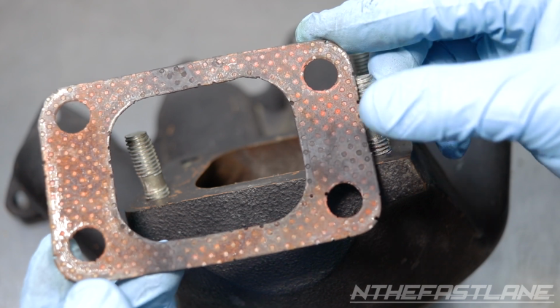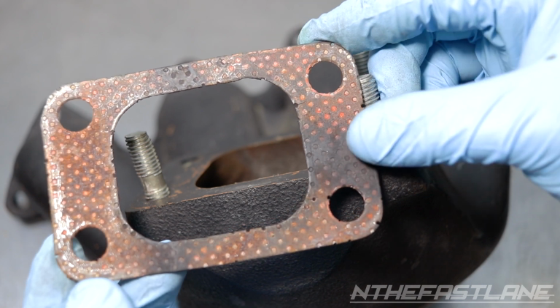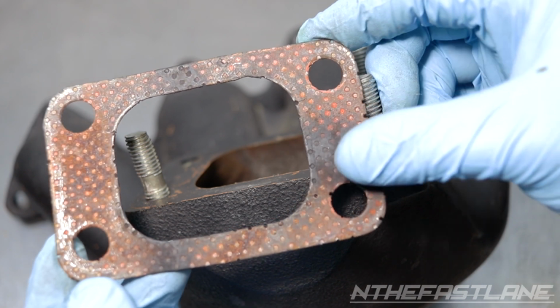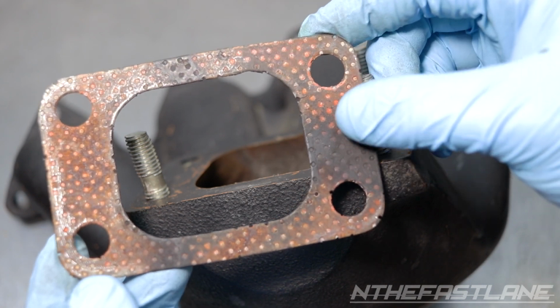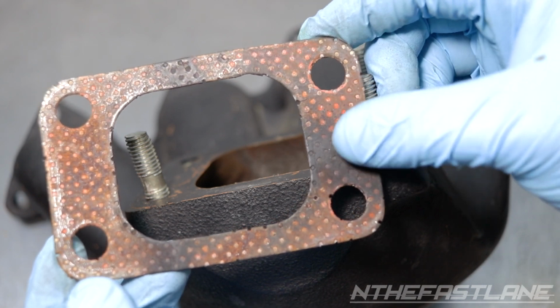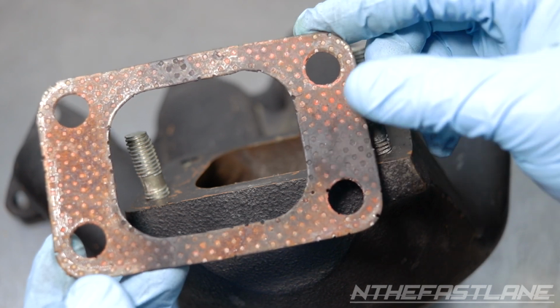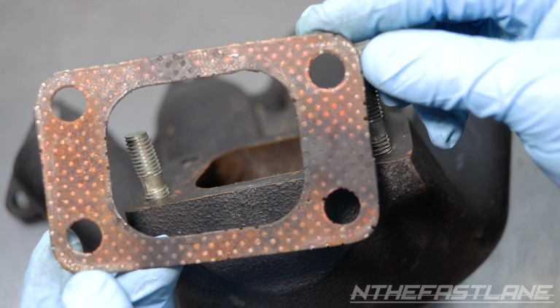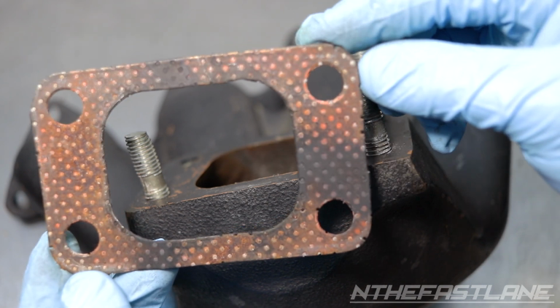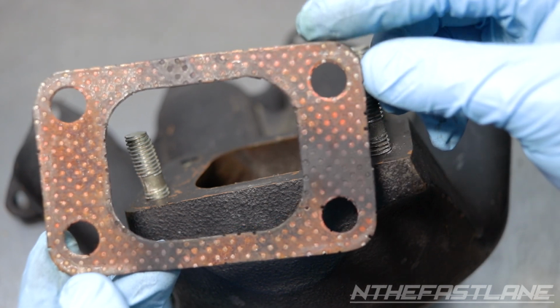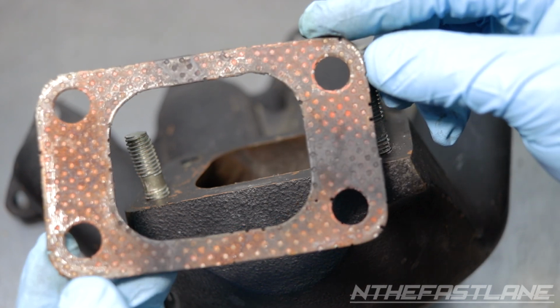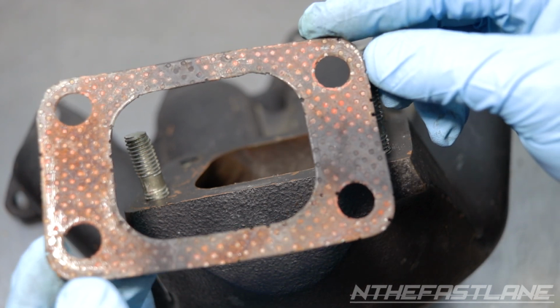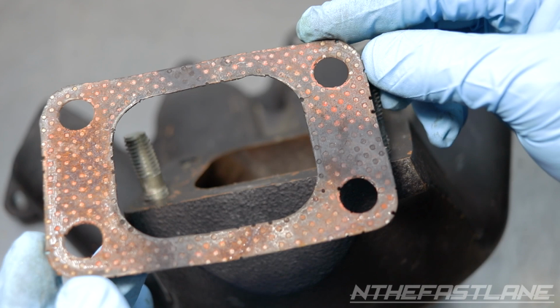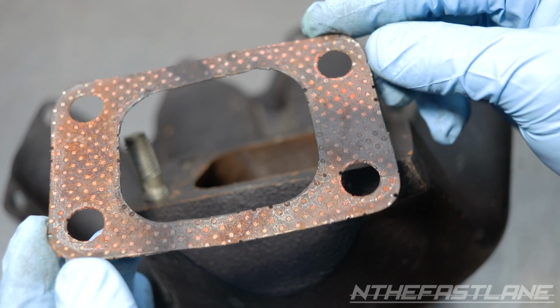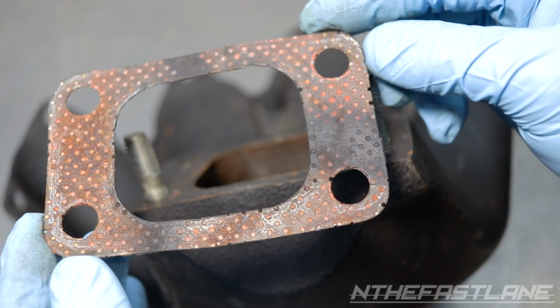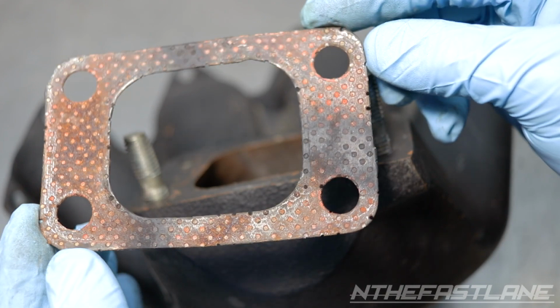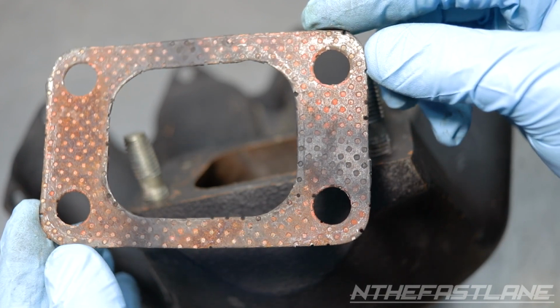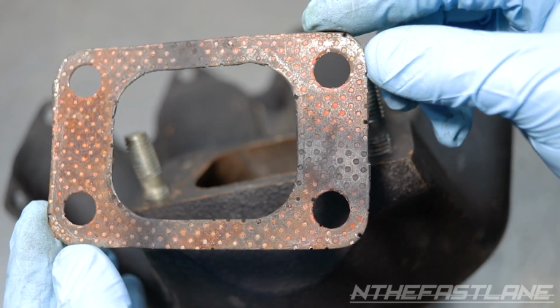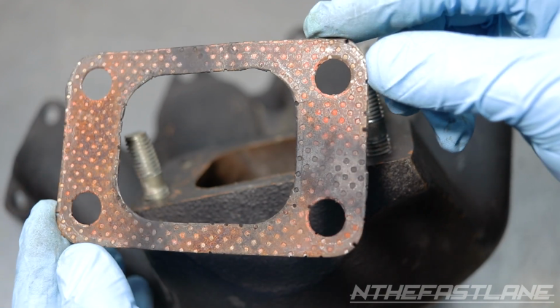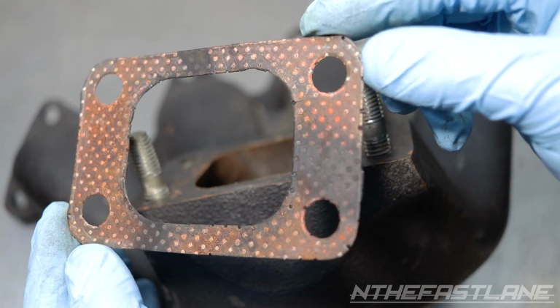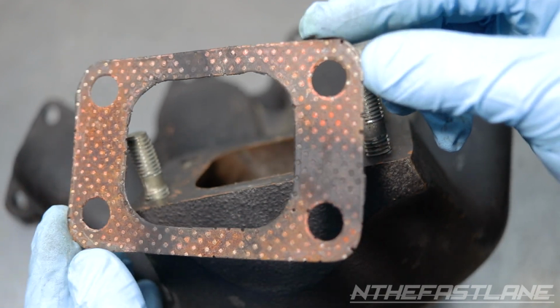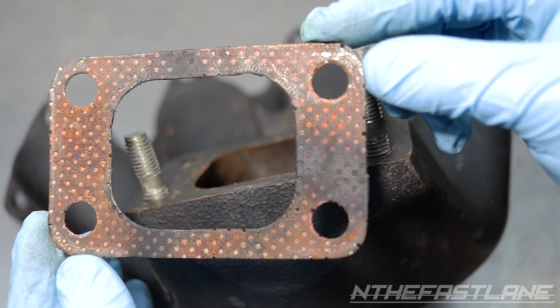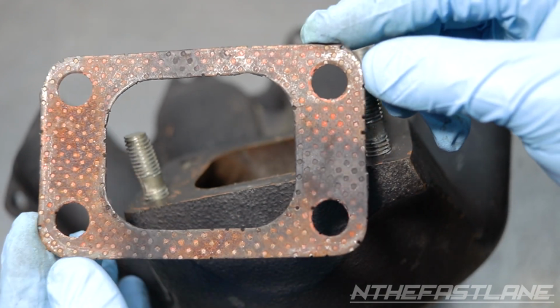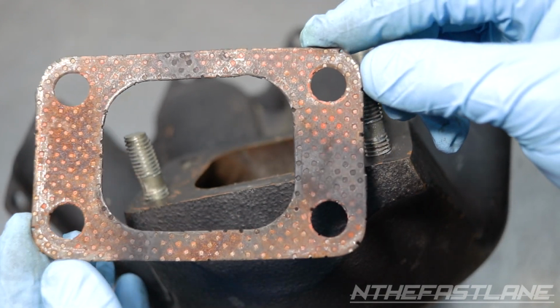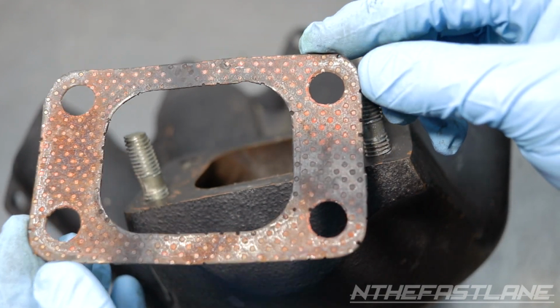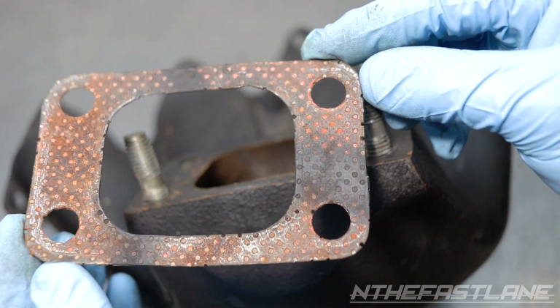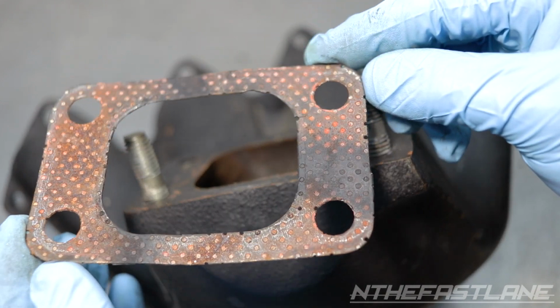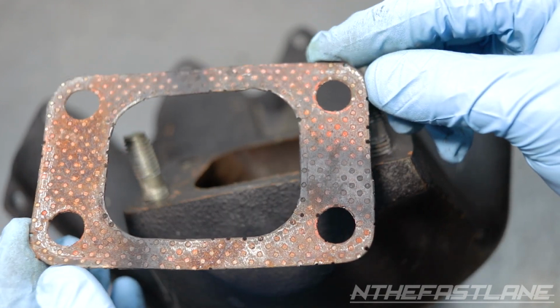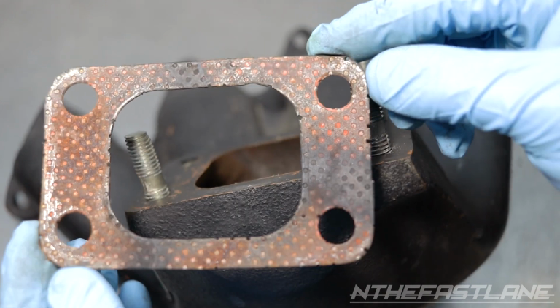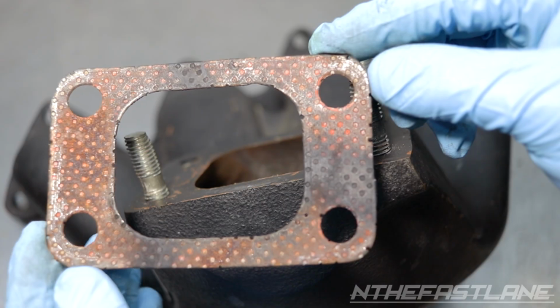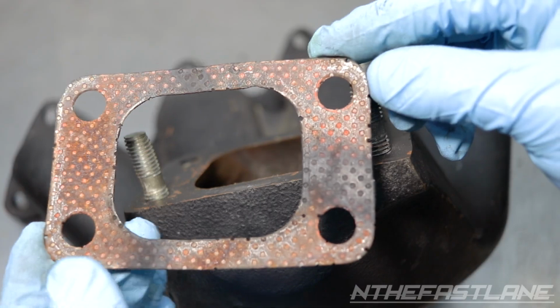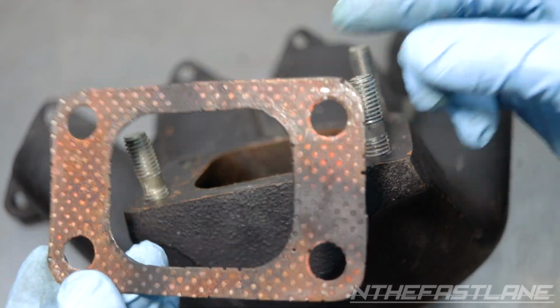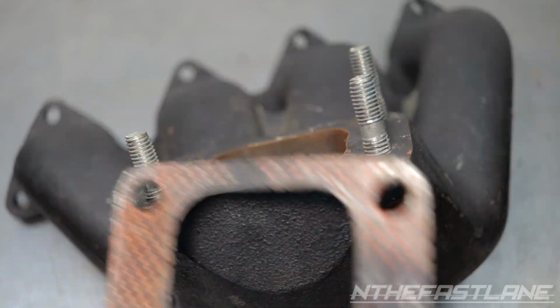Now the vehicle actually is not running lean — it's running rich — but the O2 sensor does not know that and will tell the ECU to richen the fuel mixture. This will cause poor MPG.